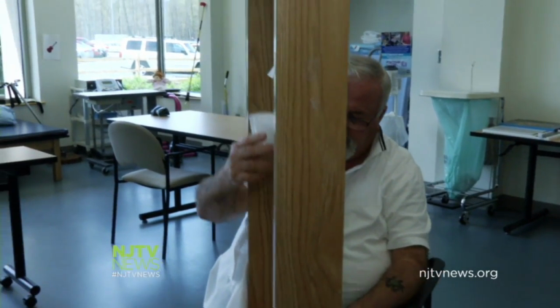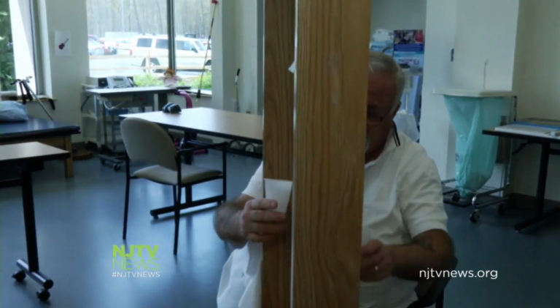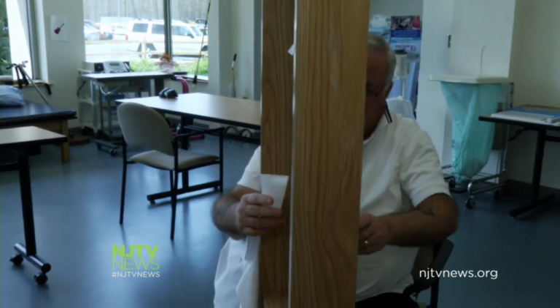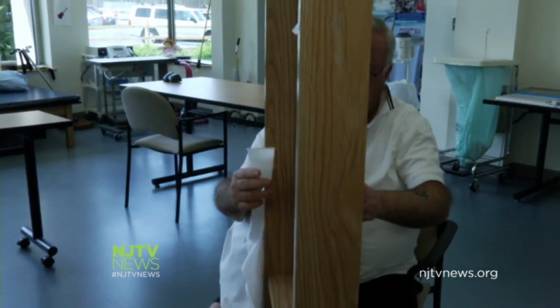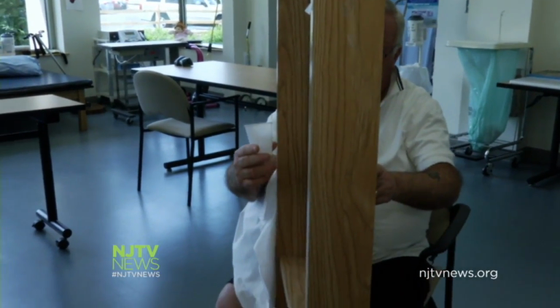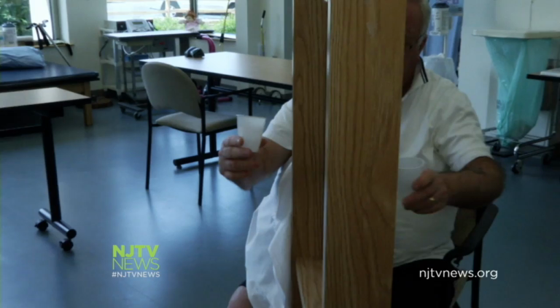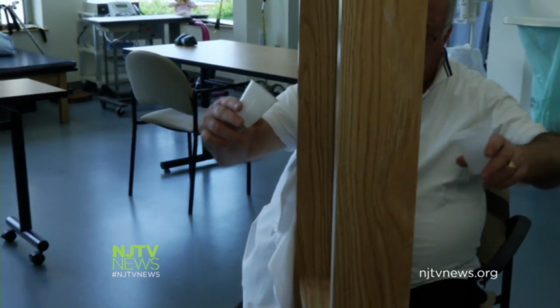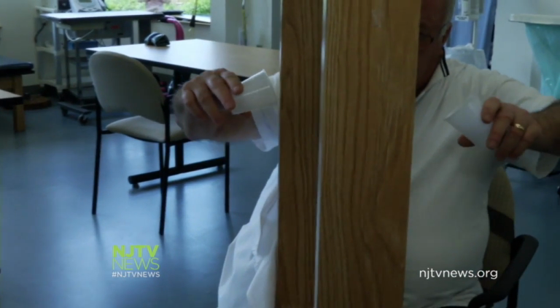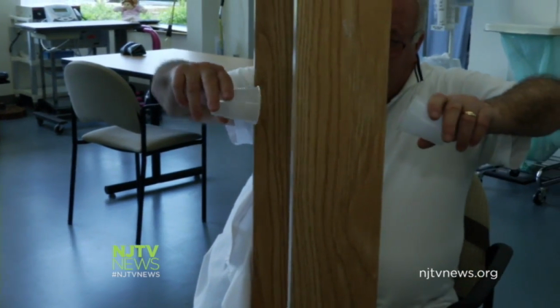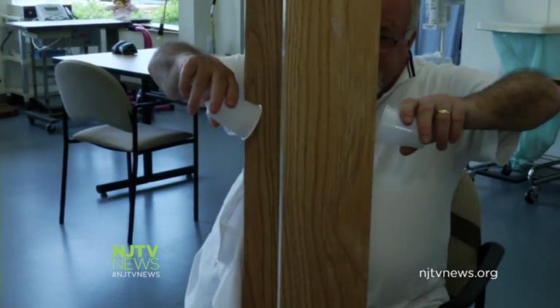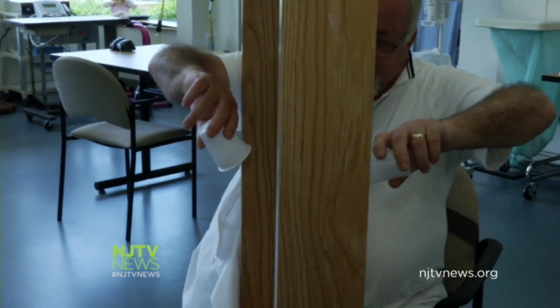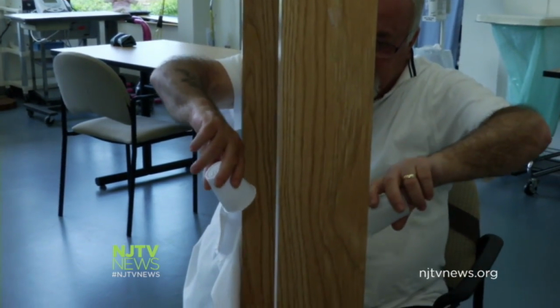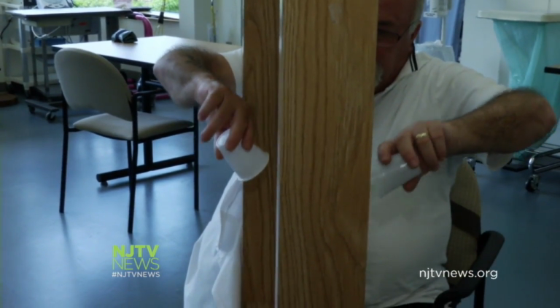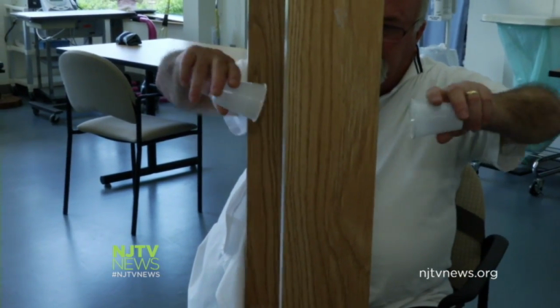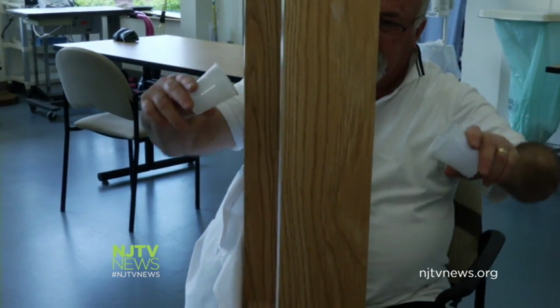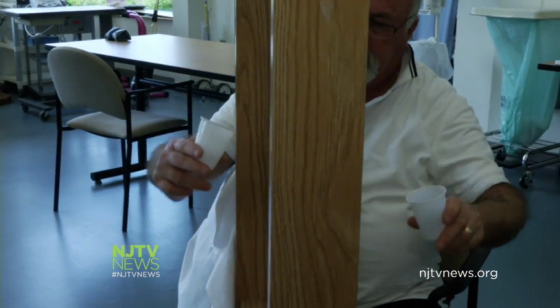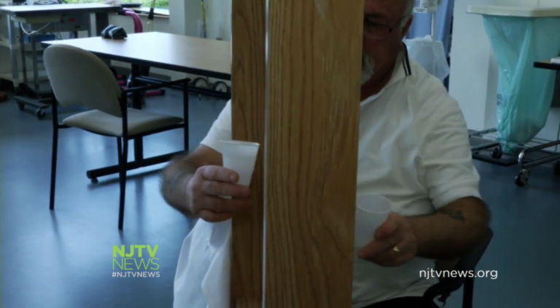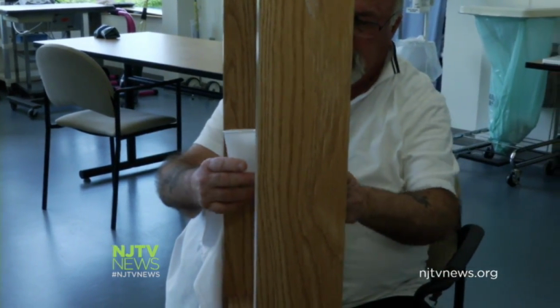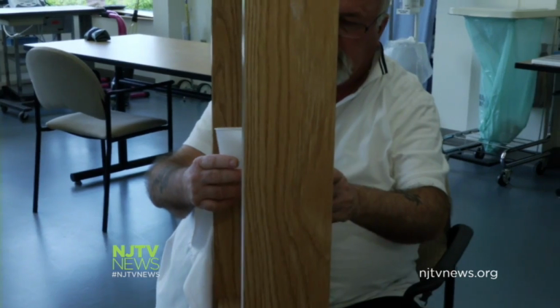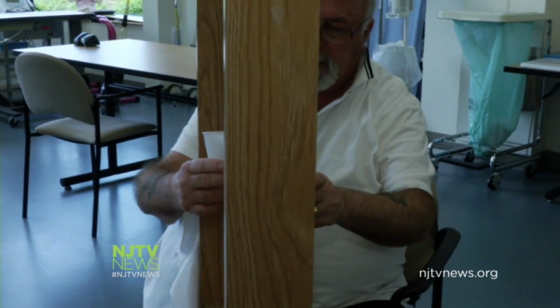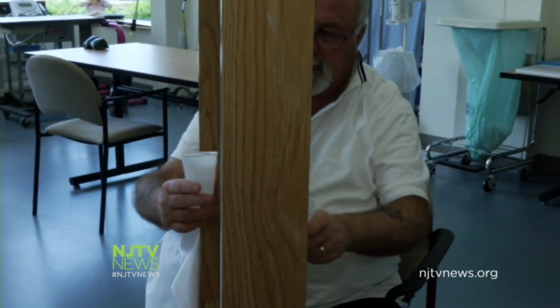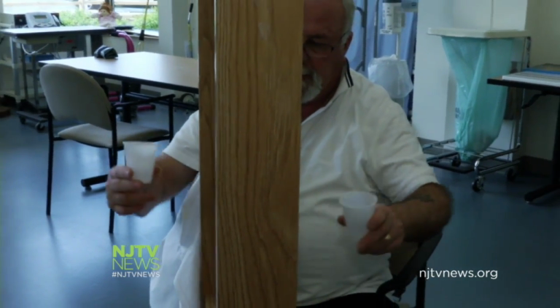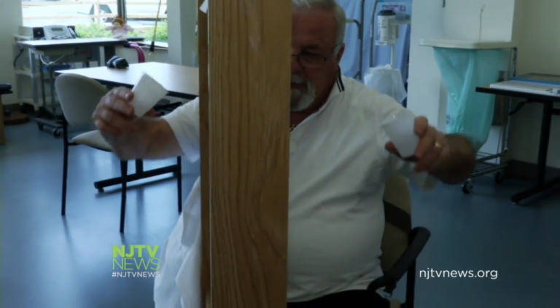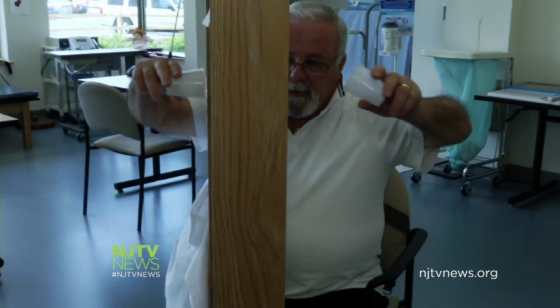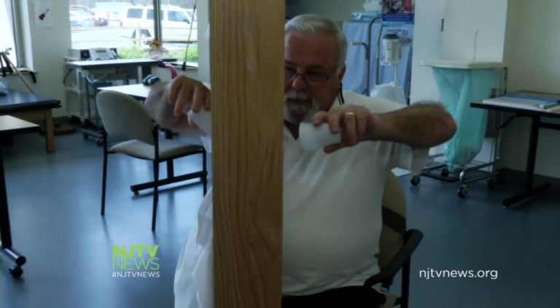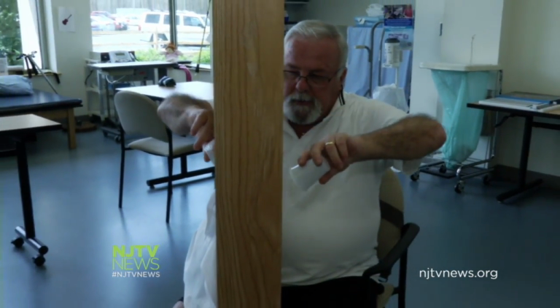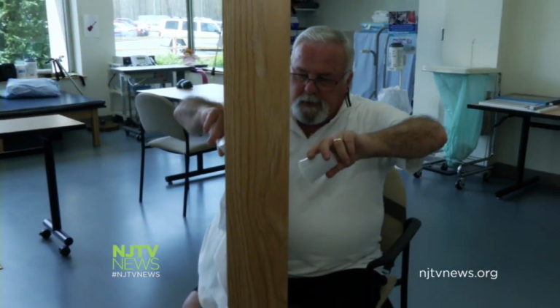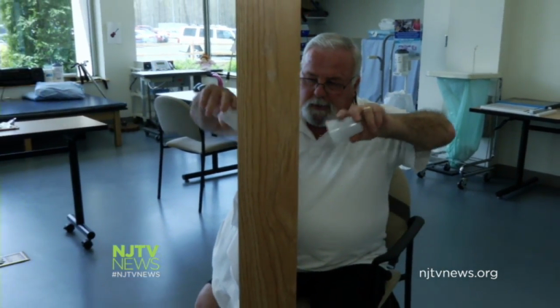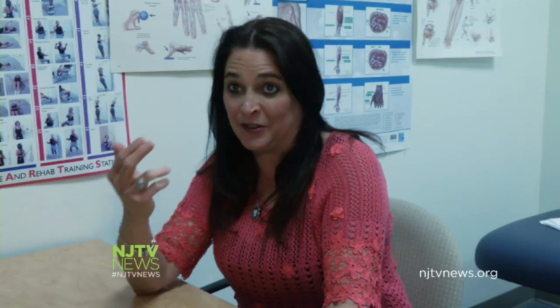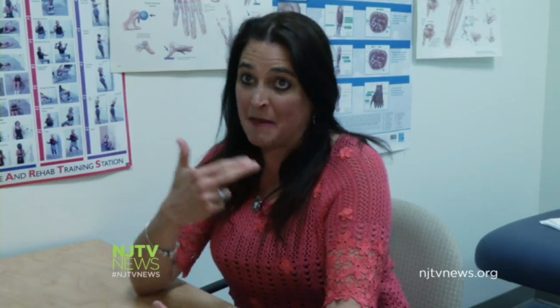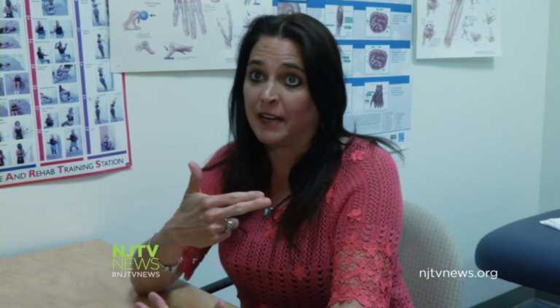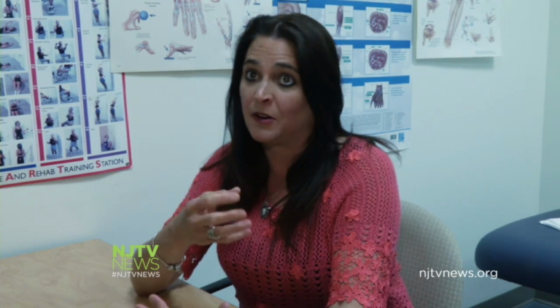He started therapy just a week ago and the graded motor imagery, or mirror therapy, proved an instant success. All my pain — a year's worth of pain — went away in one day.